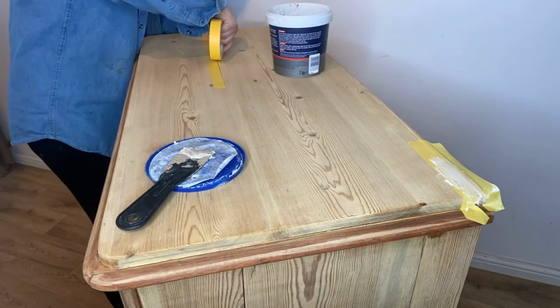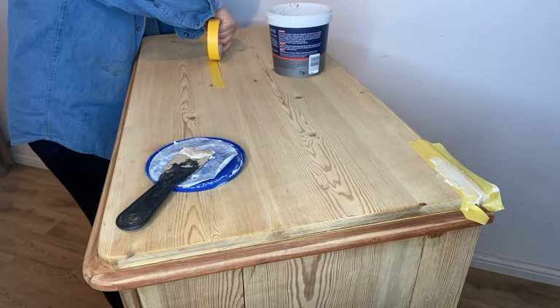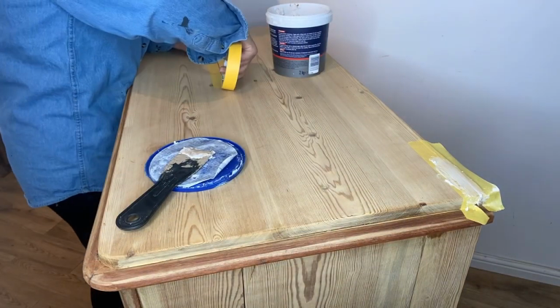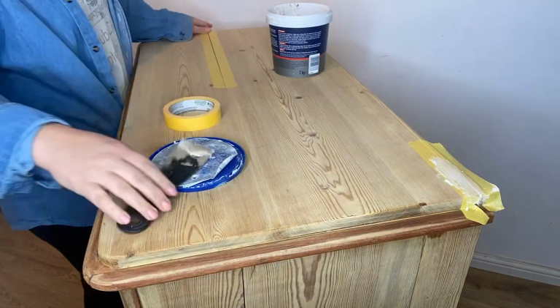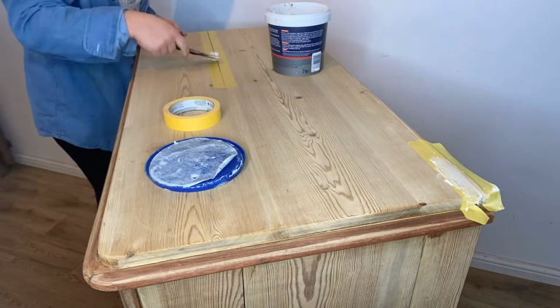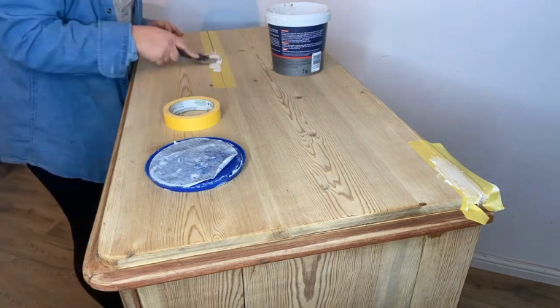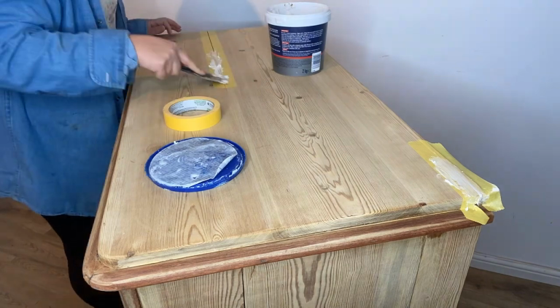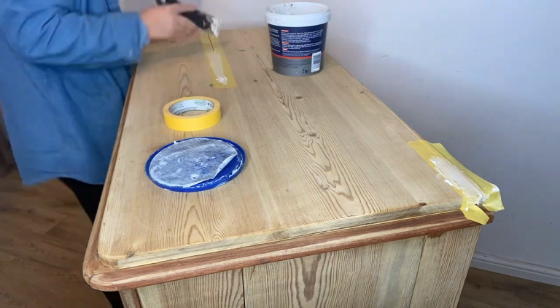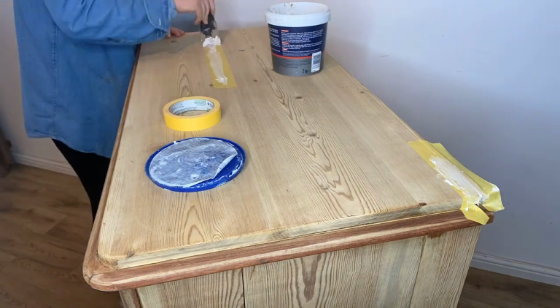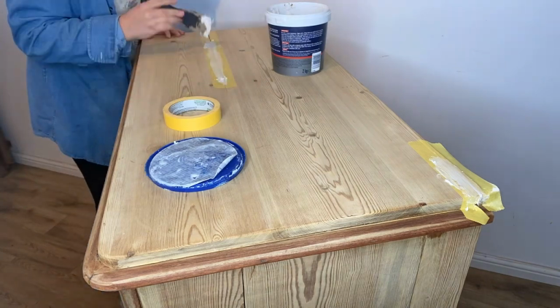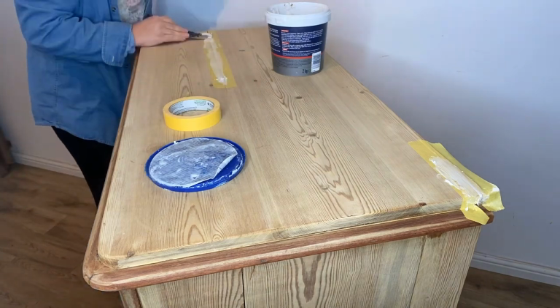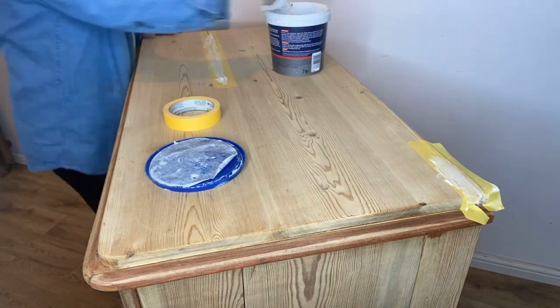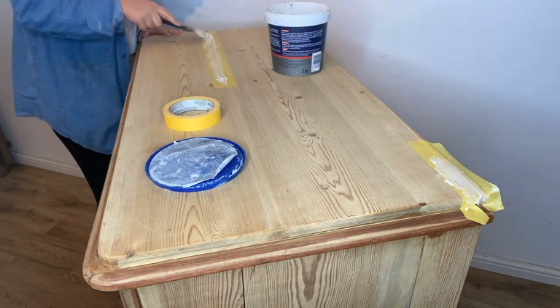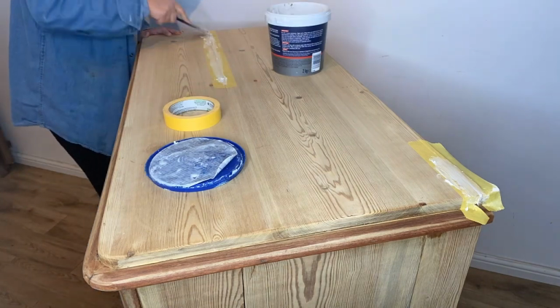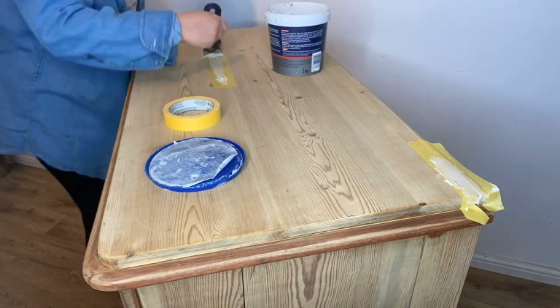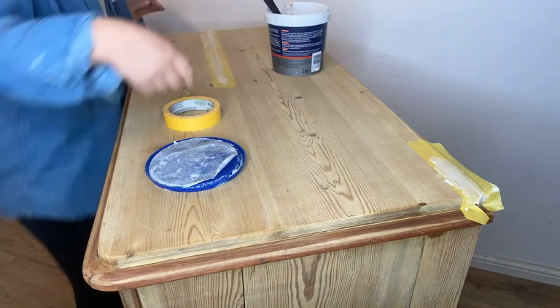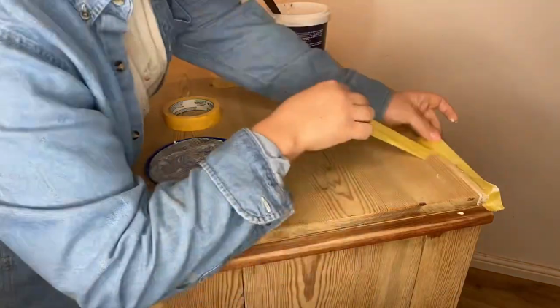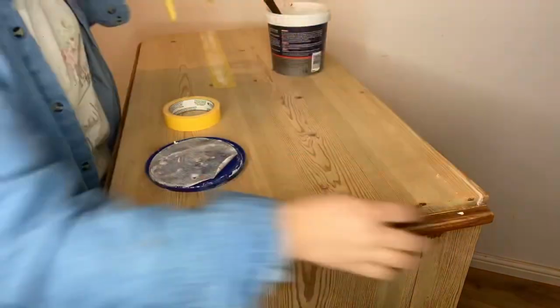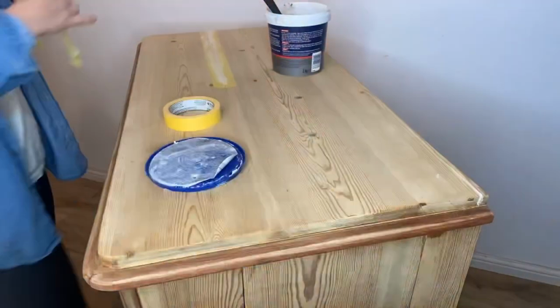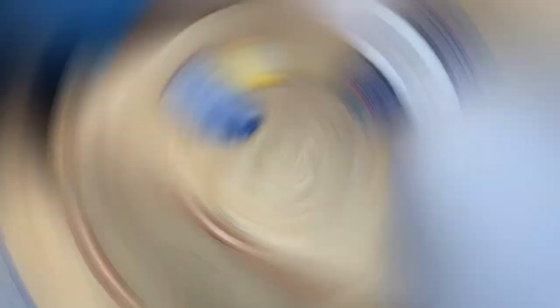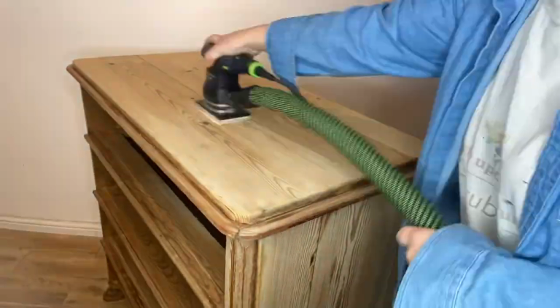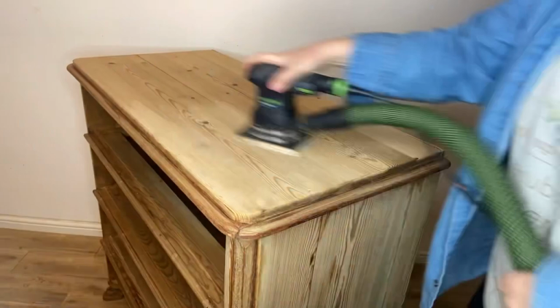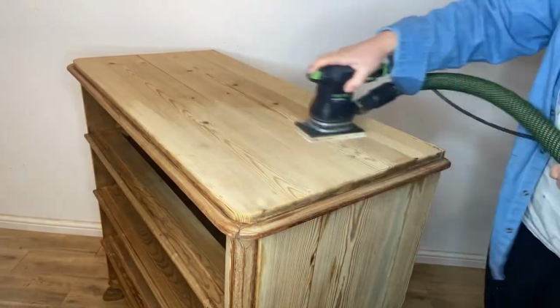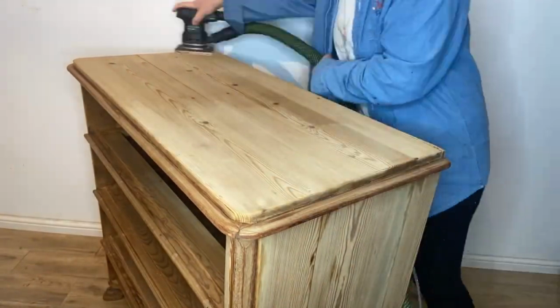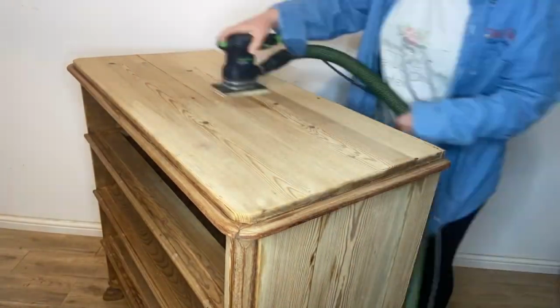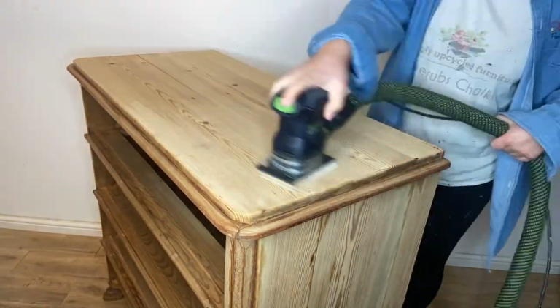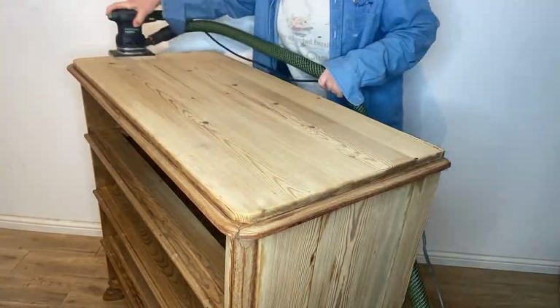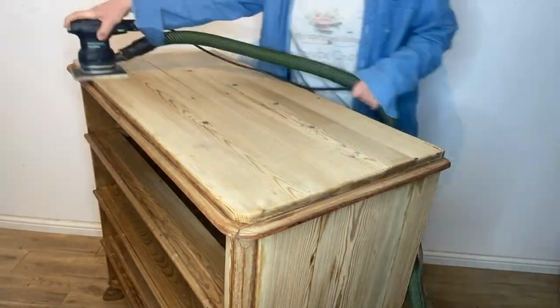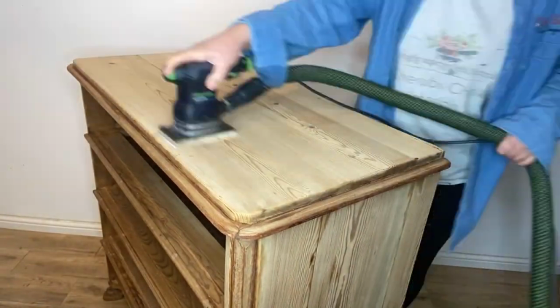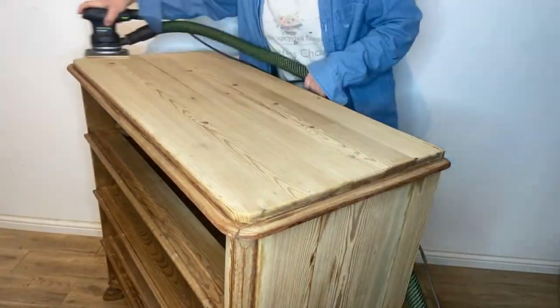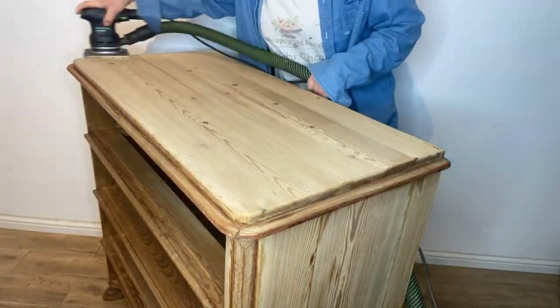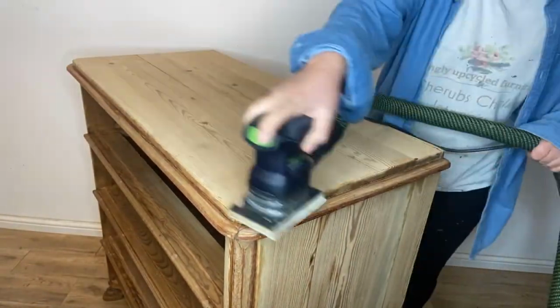My customer wants a nice smooth finish with this one. And finally, it's time to sand this piece smooth.